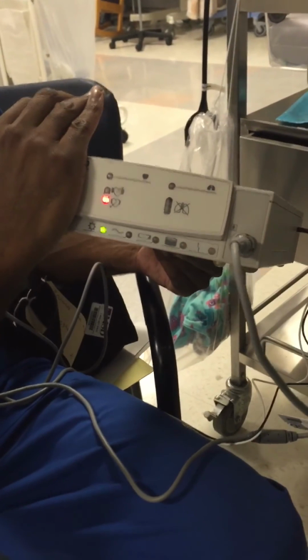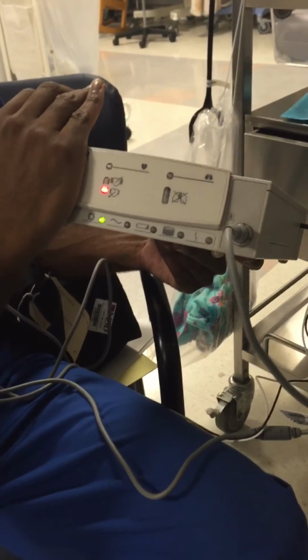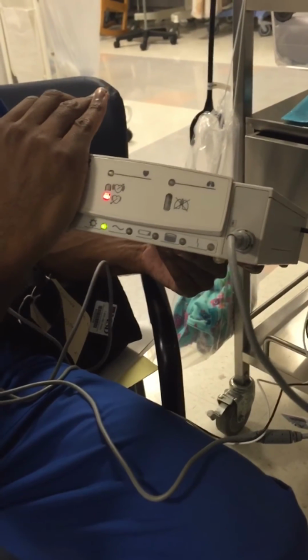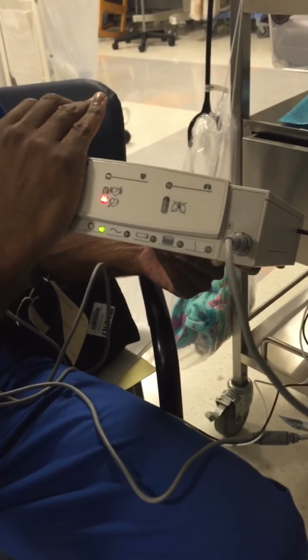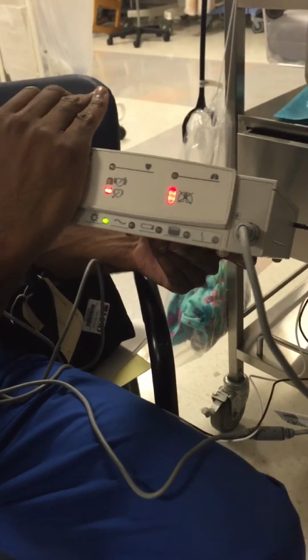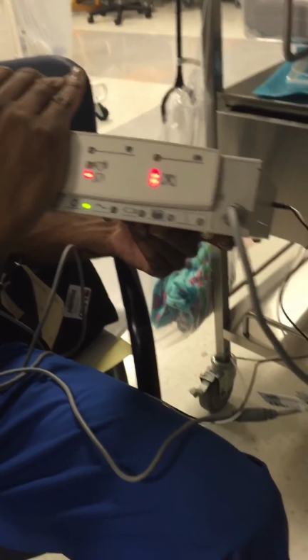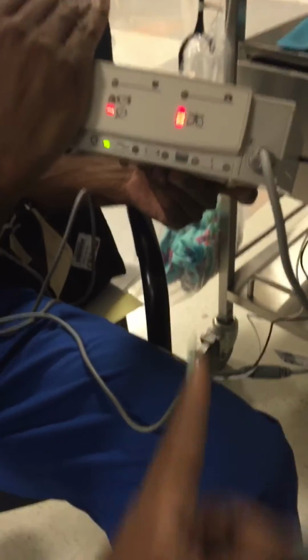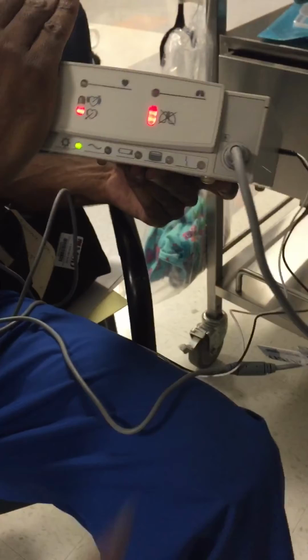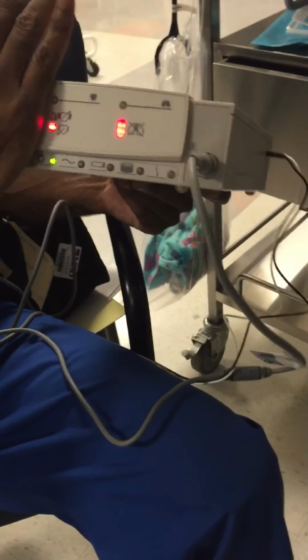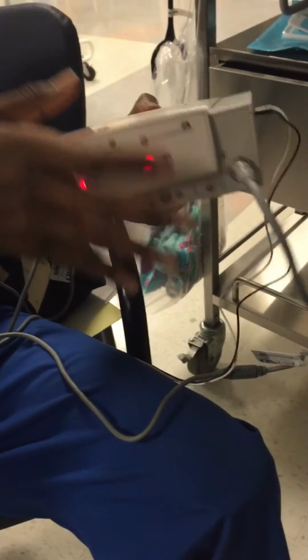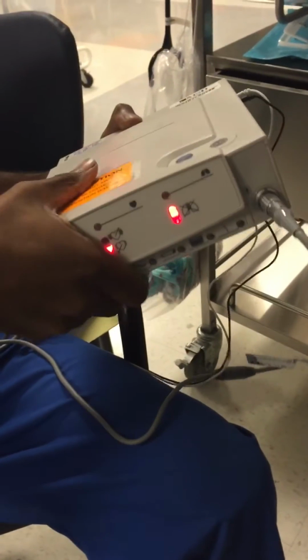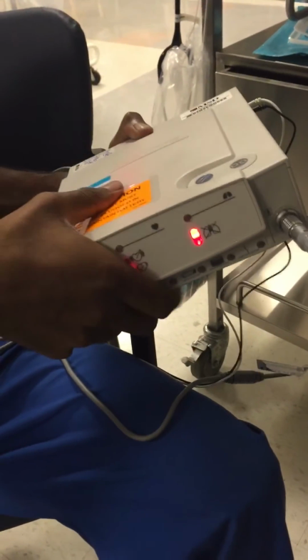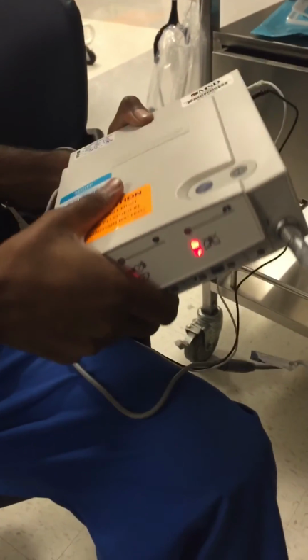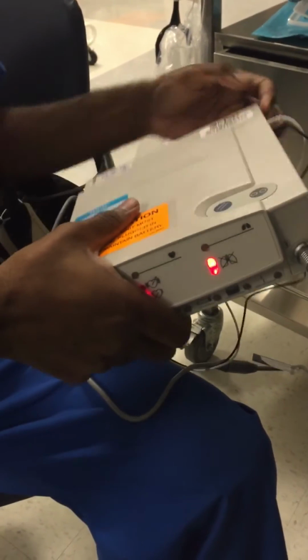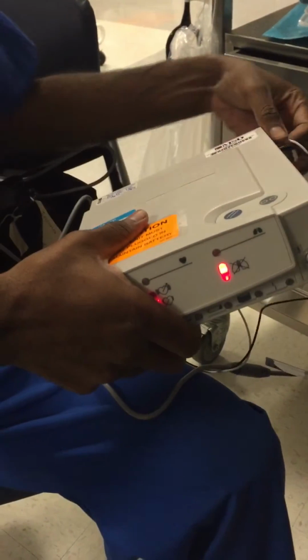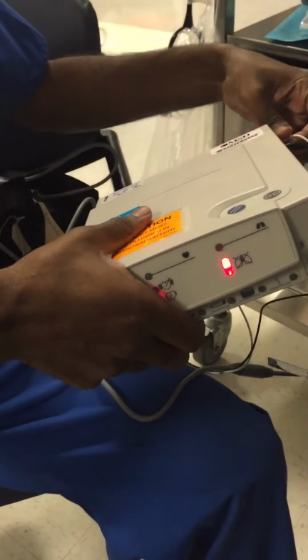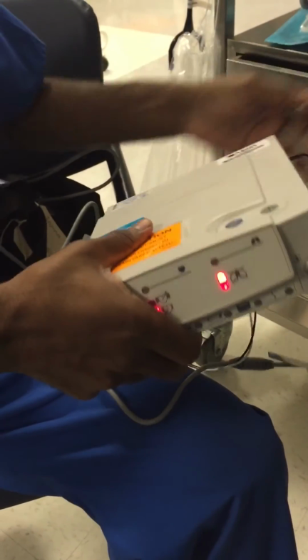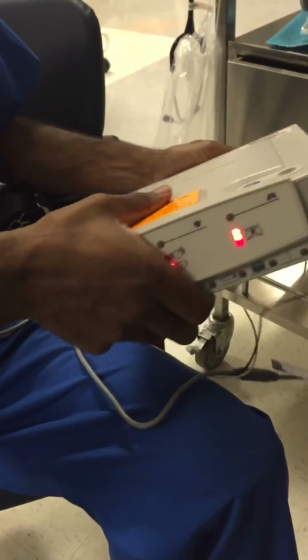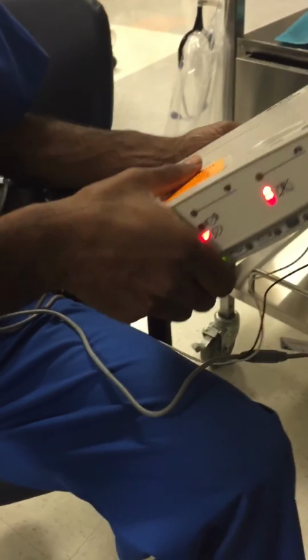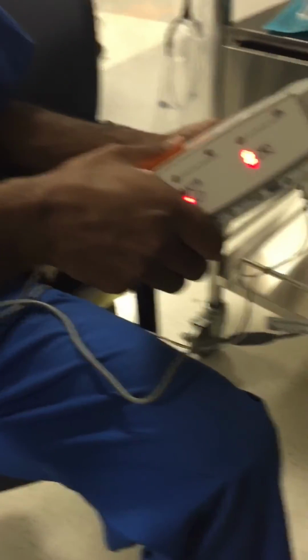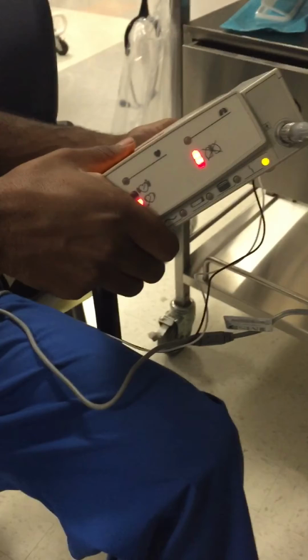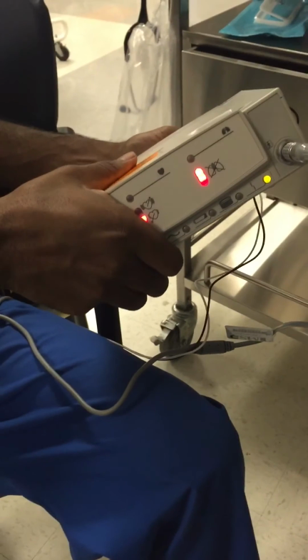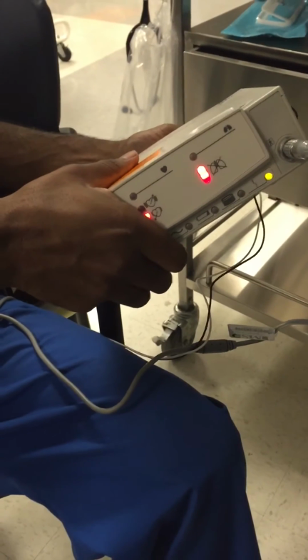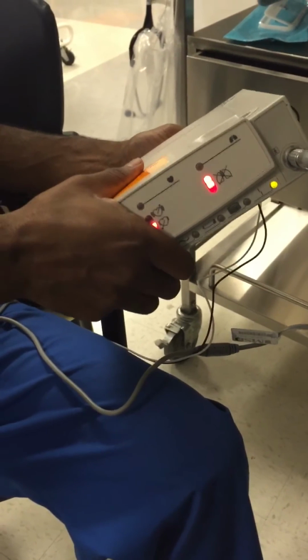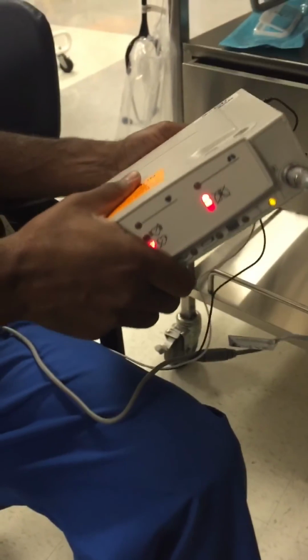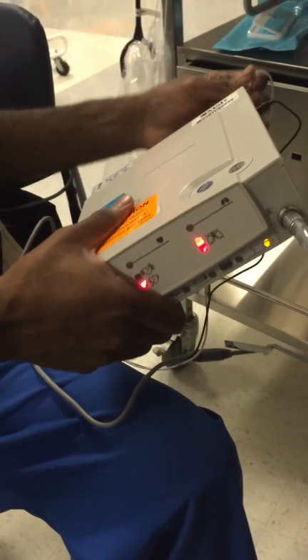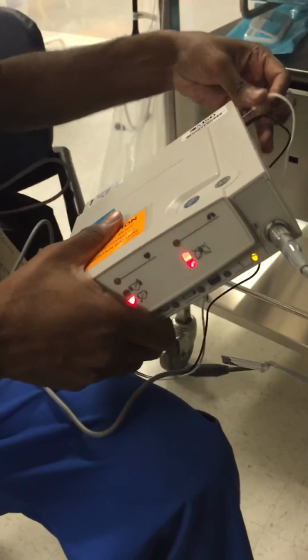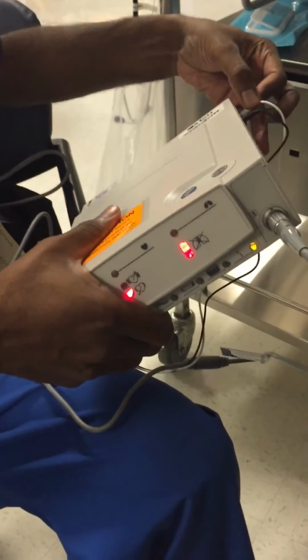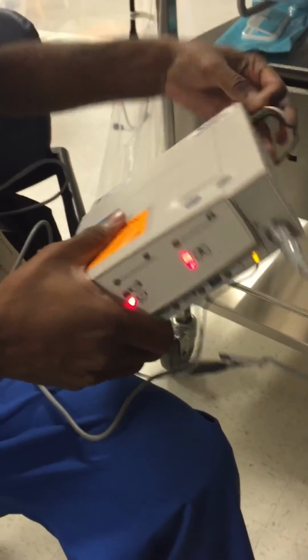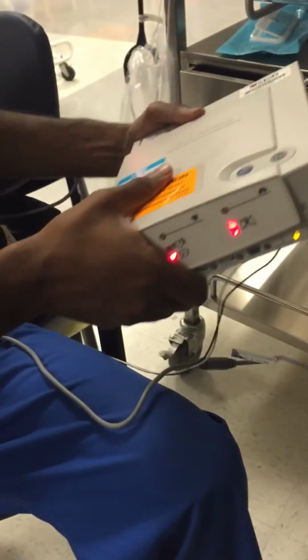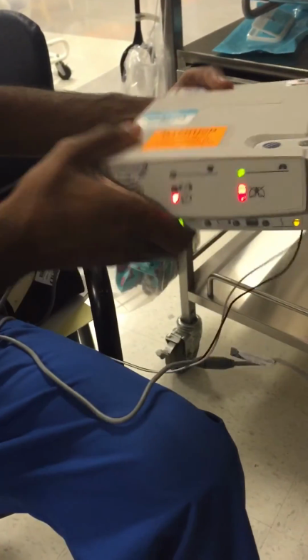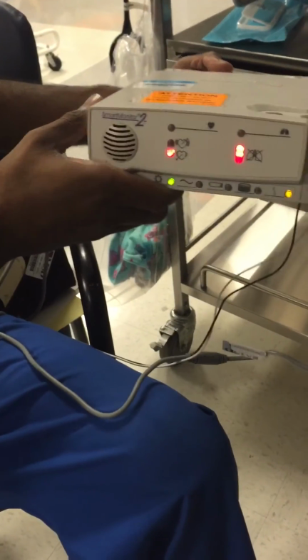The only one that's going to sound different is the disconnect. I'm going to show you what that sounds like right now — it's just a continuous beep. It stays on until you fix it, and then it stops.